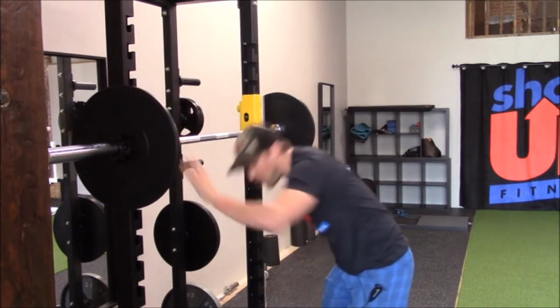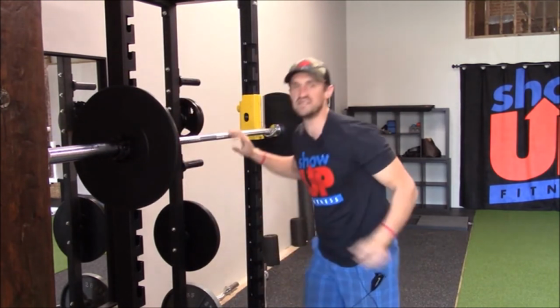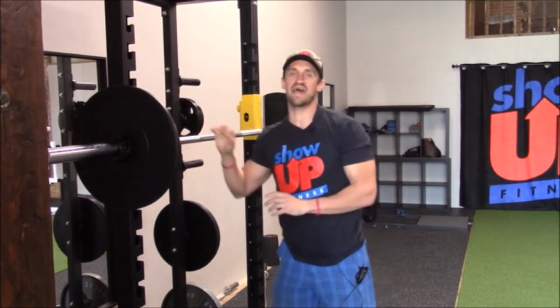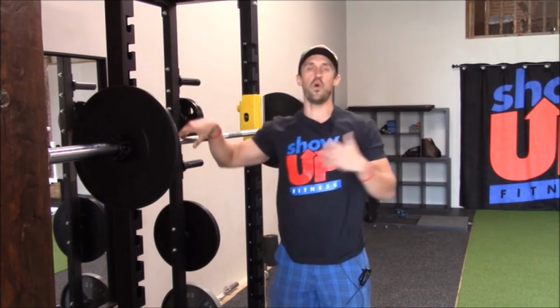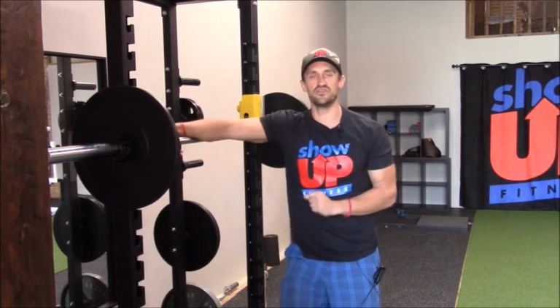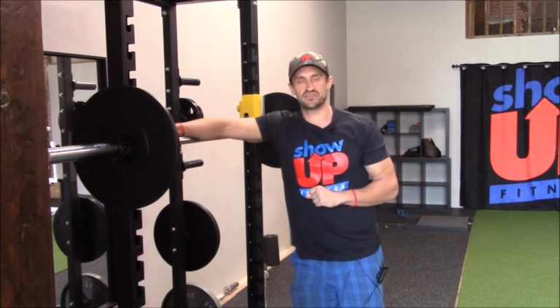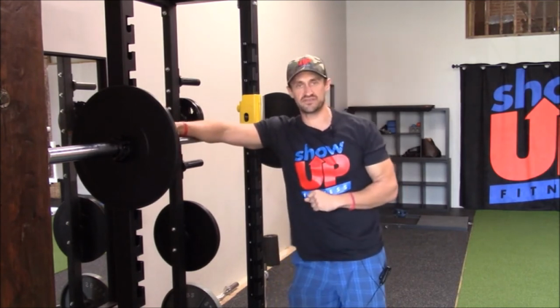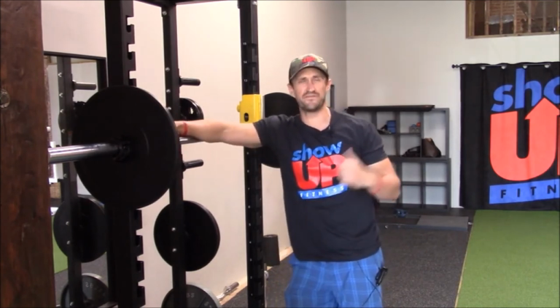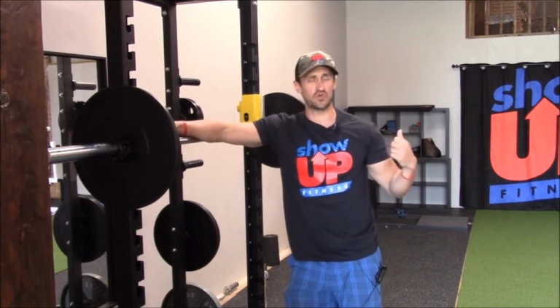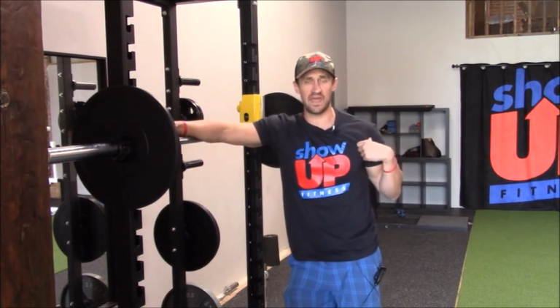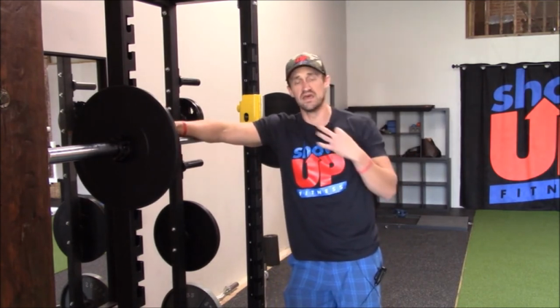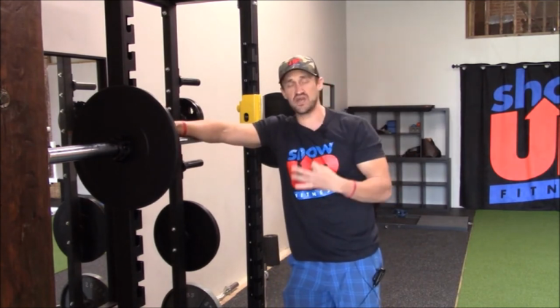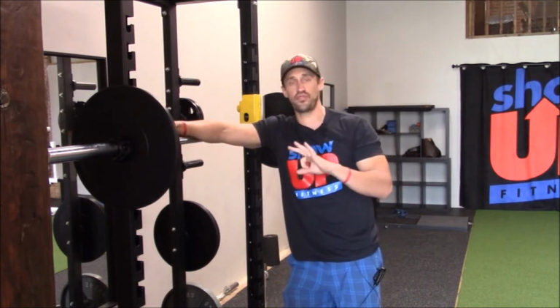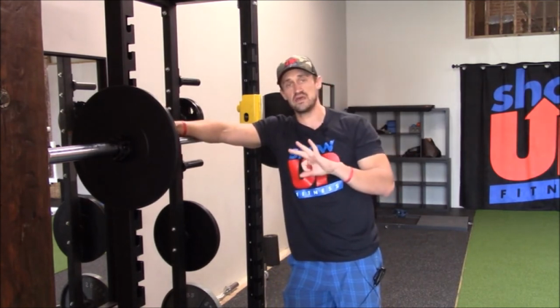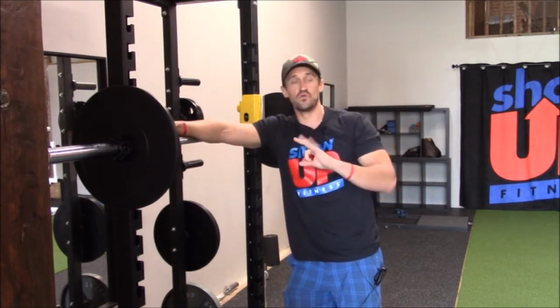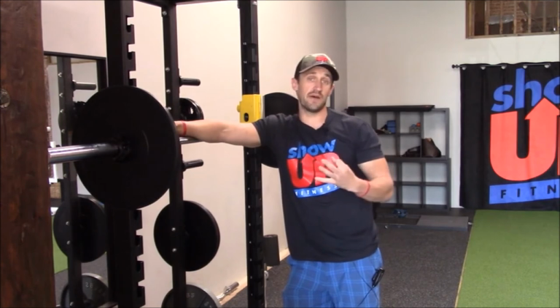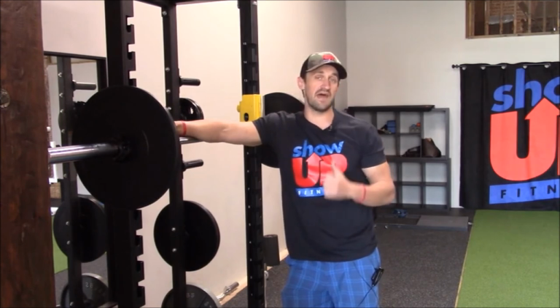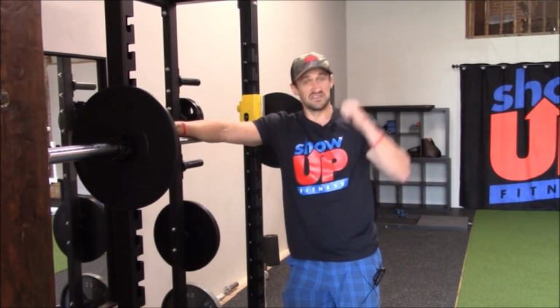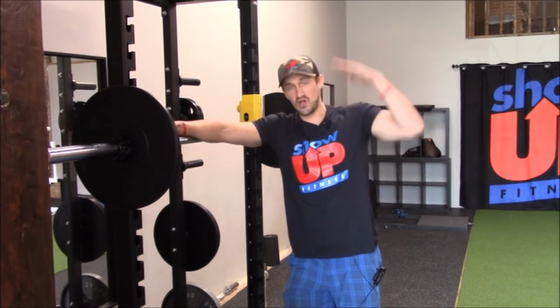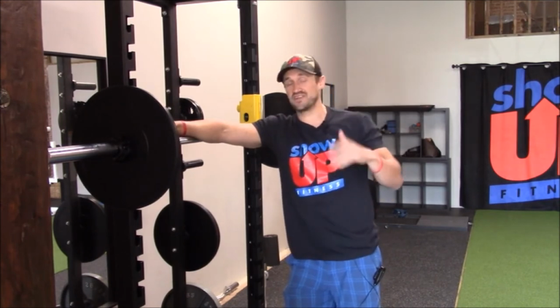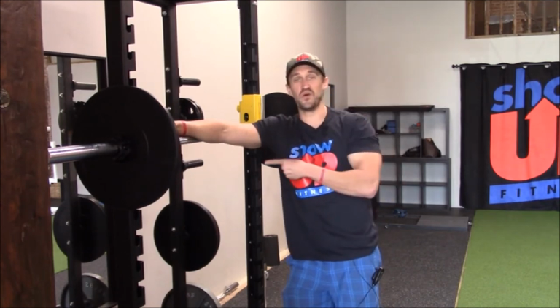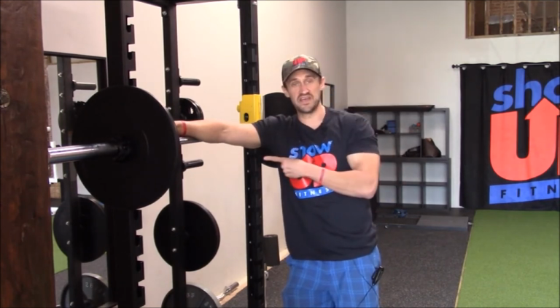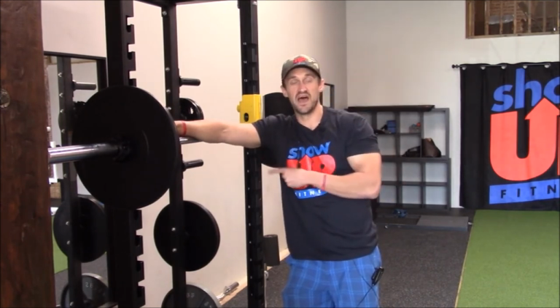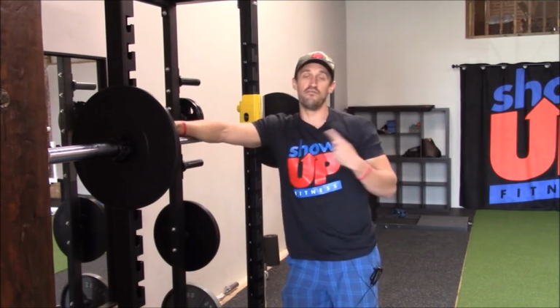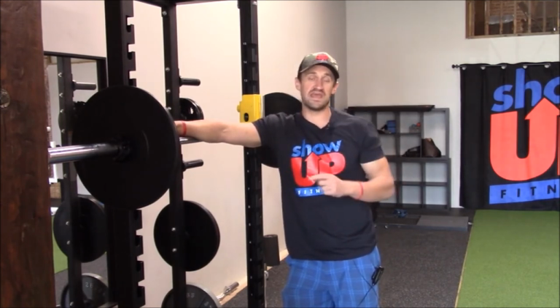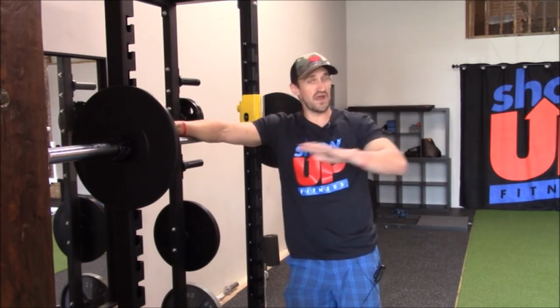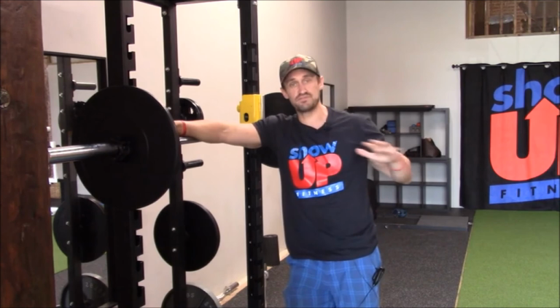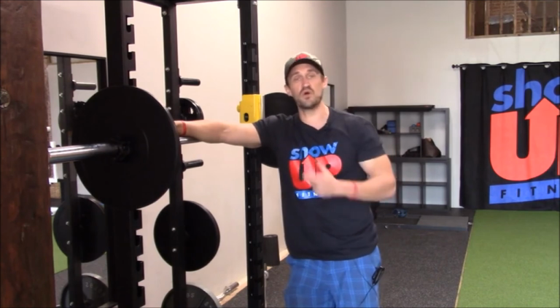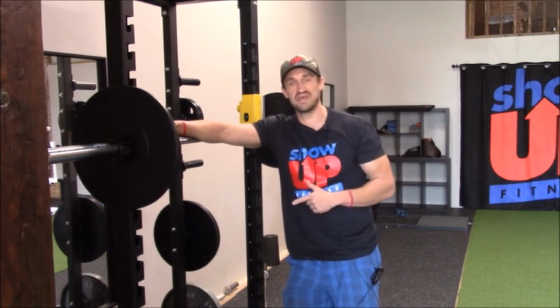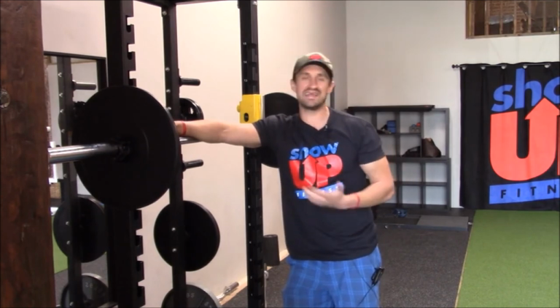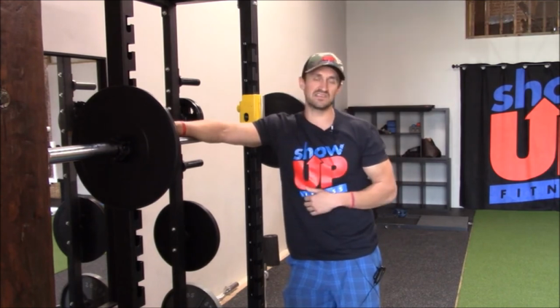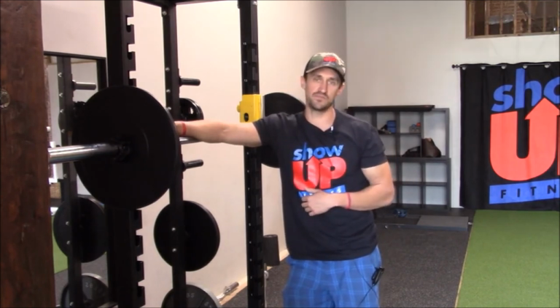Always need to ask why you are doing a certain exercise. If you have shoulder pain, the general three rules of thumb that I have: stay below the neck, avoid any transverse plane of motion, and avoid anything that's going to cause you pain.